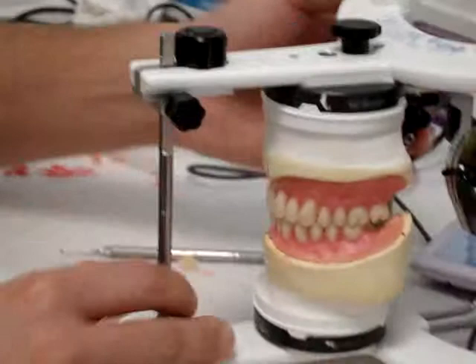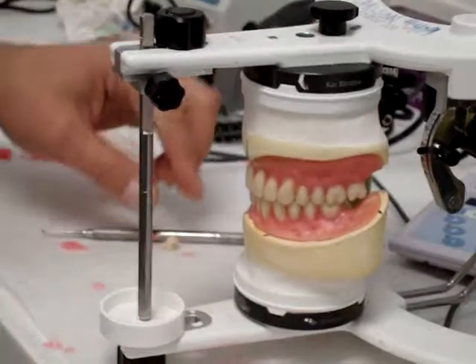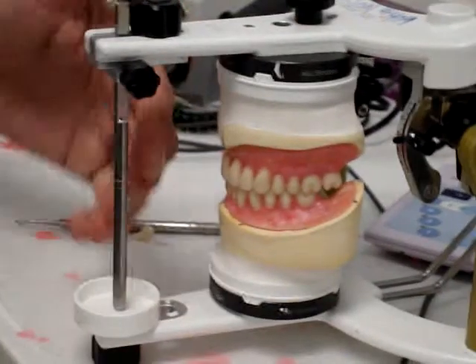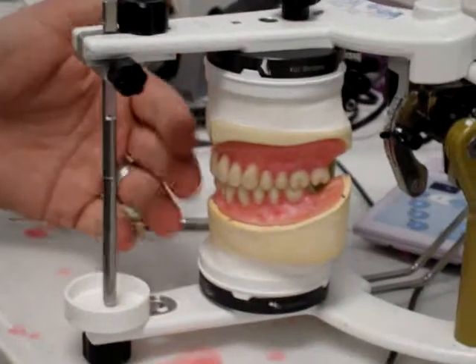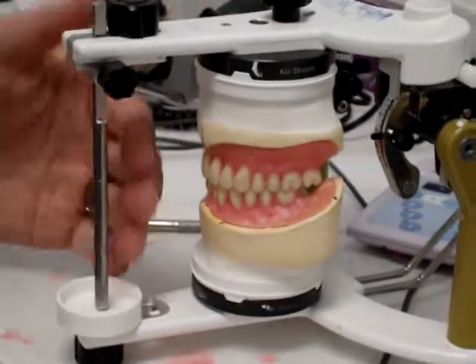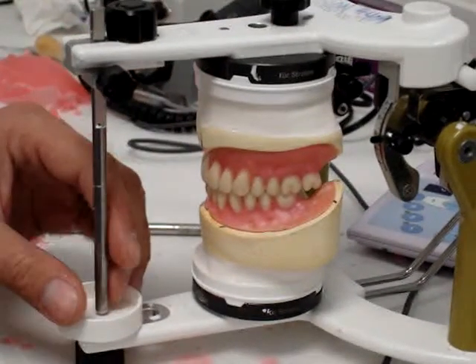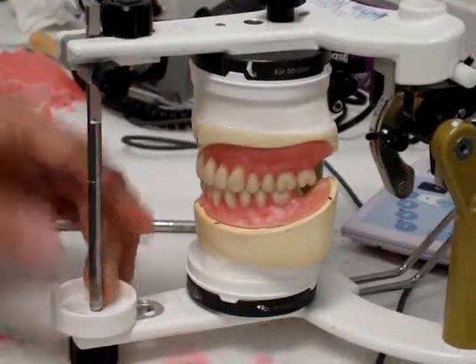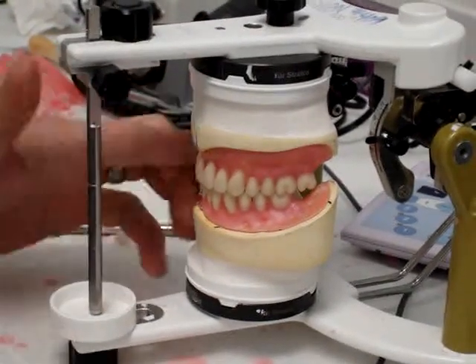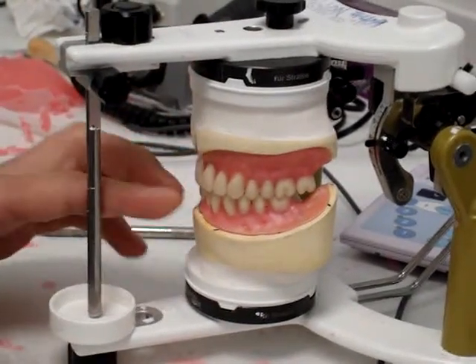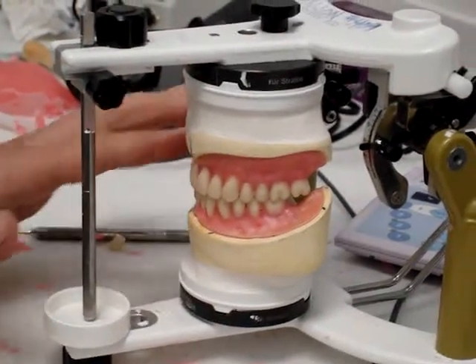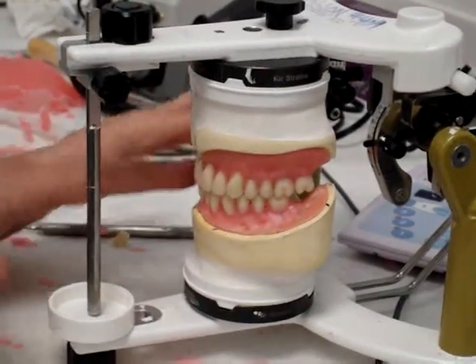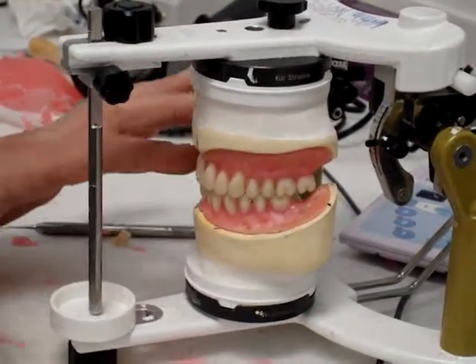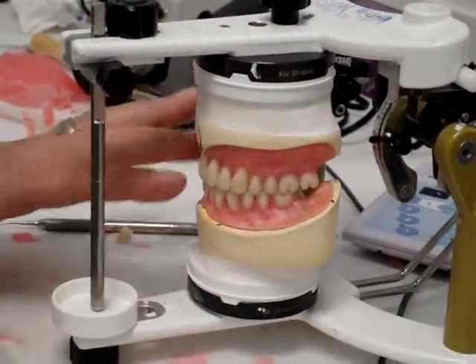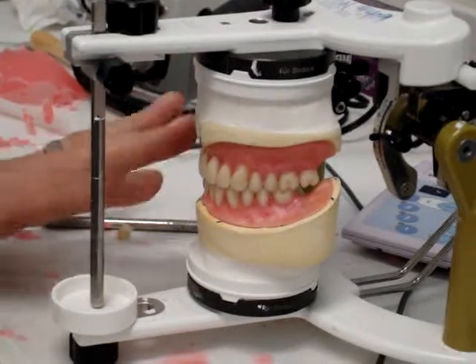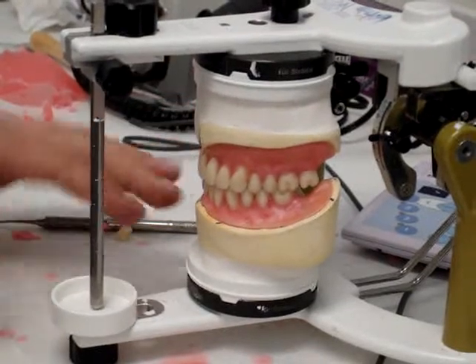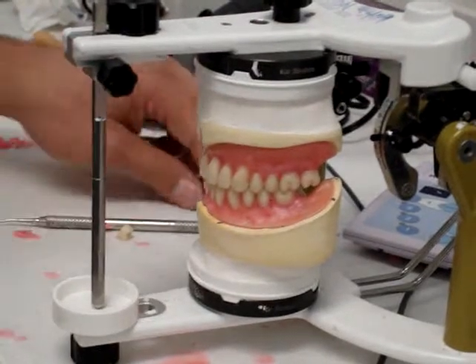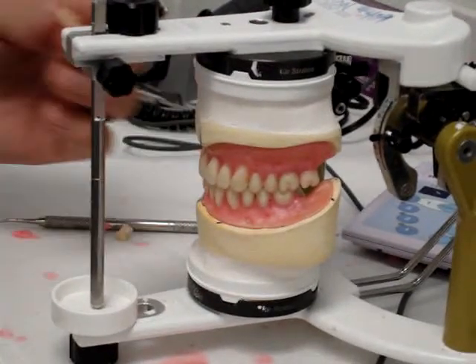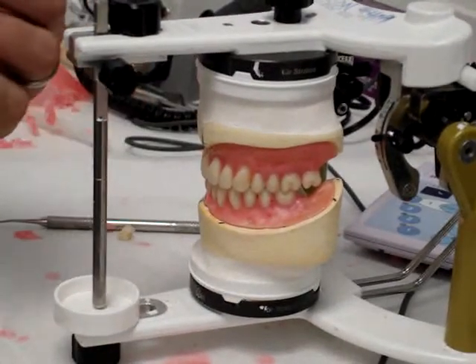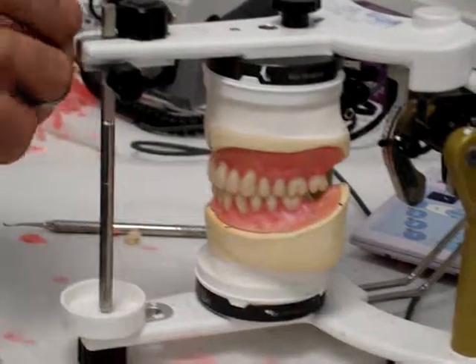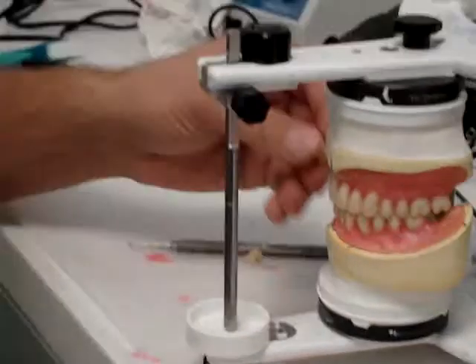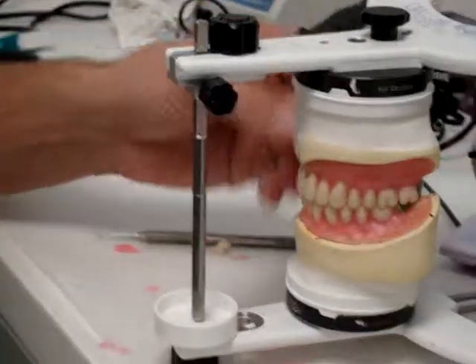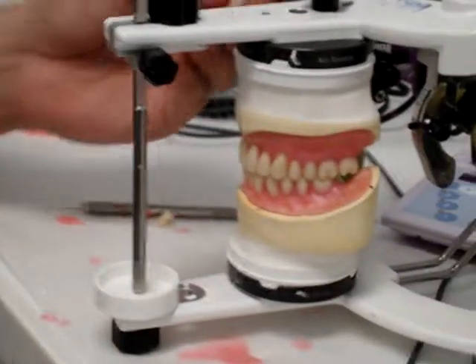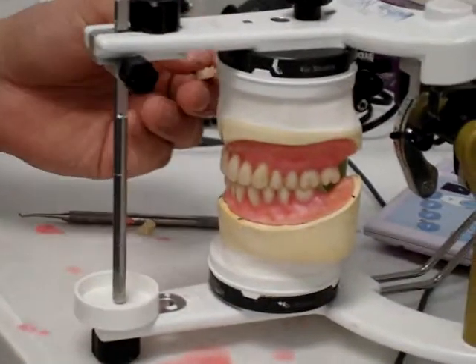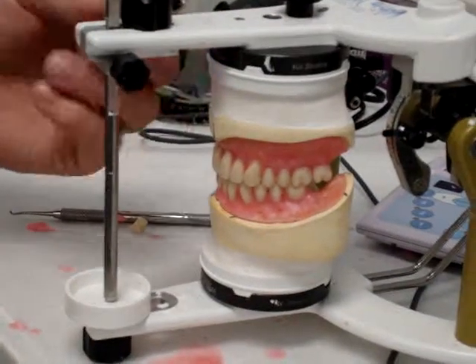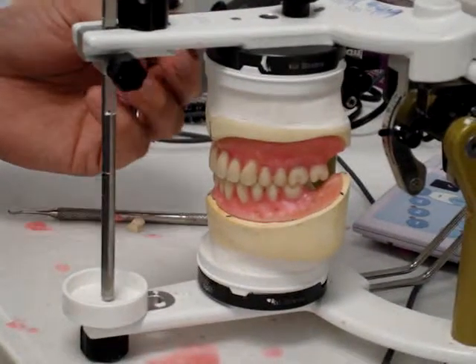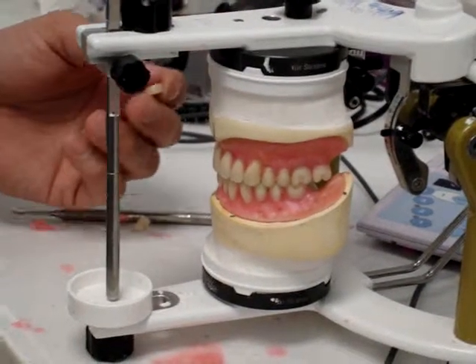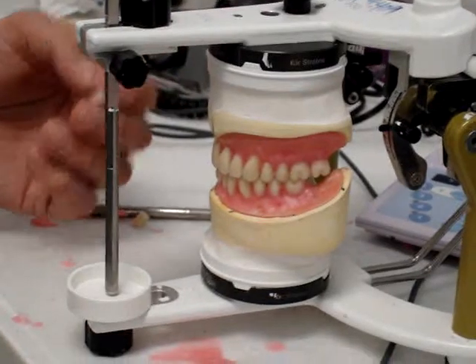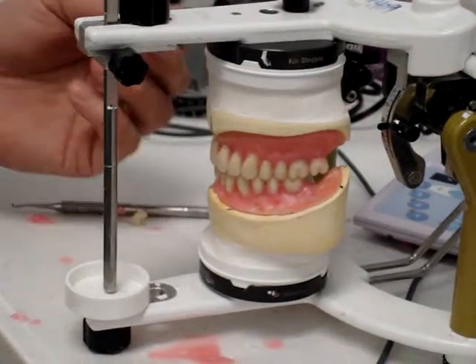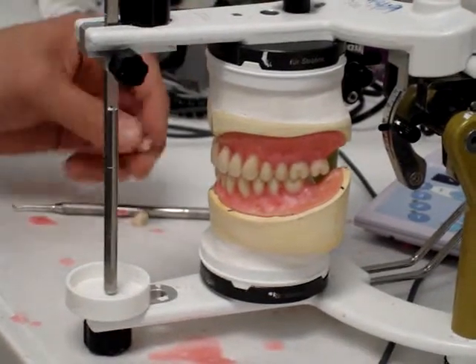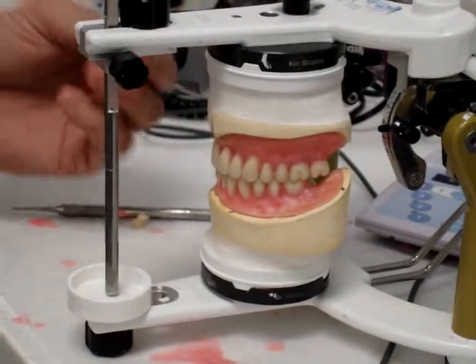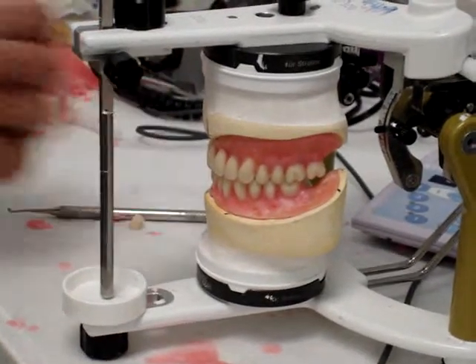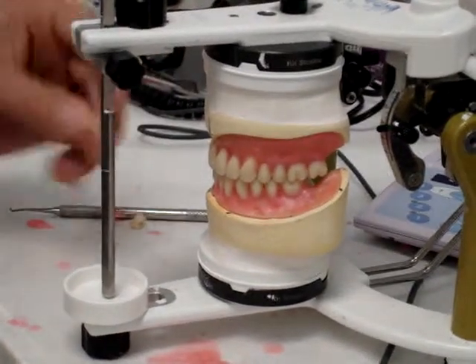Worst case scenario, if you're running out of time and you have everything else good — all your excursive centrics are good — I just make these super thin and set them in and leave them out of excursion. But only do that if you can't set them right. If you can set them right, set them right.